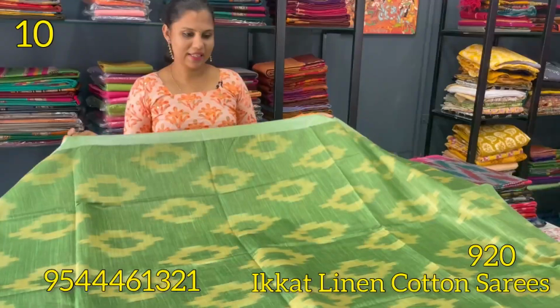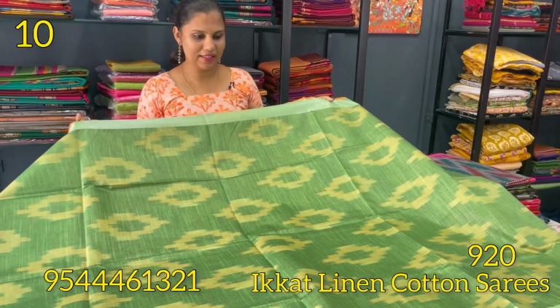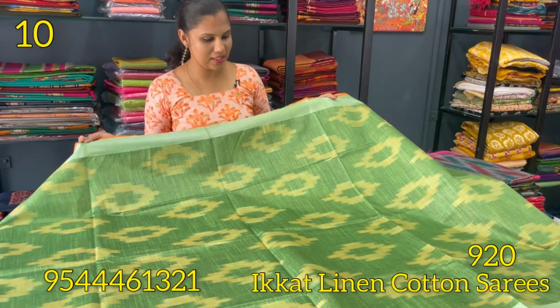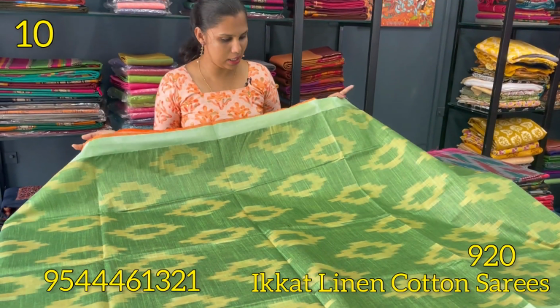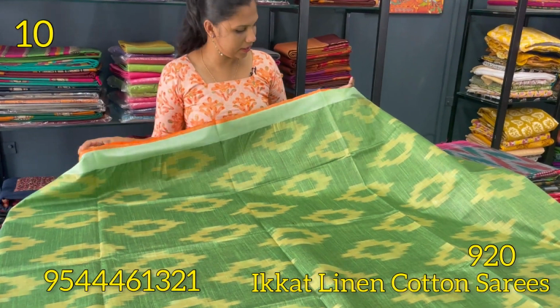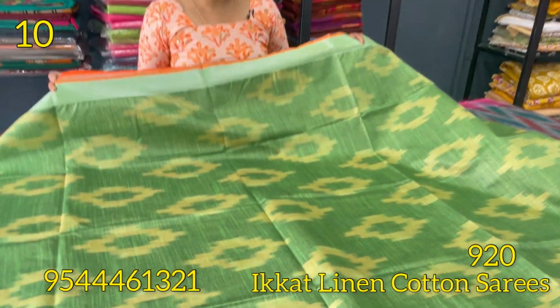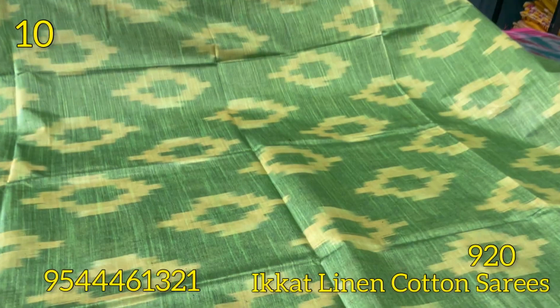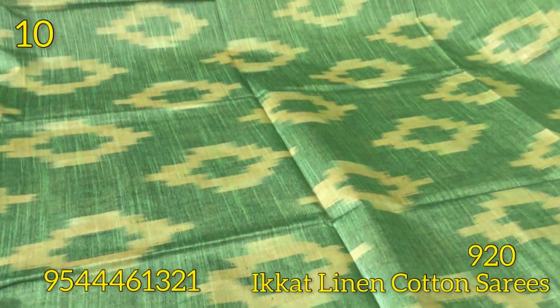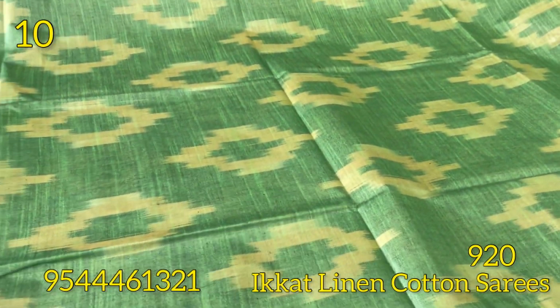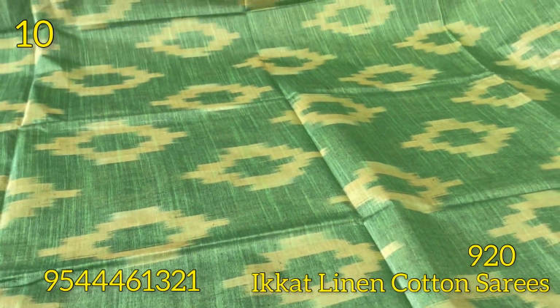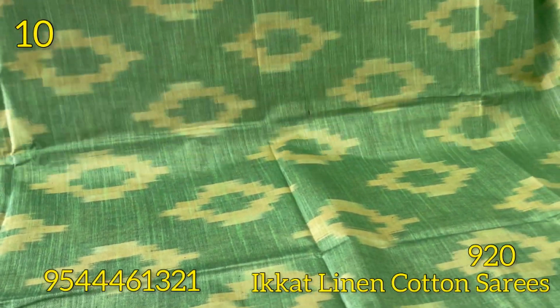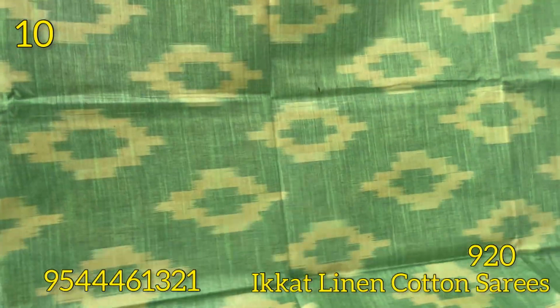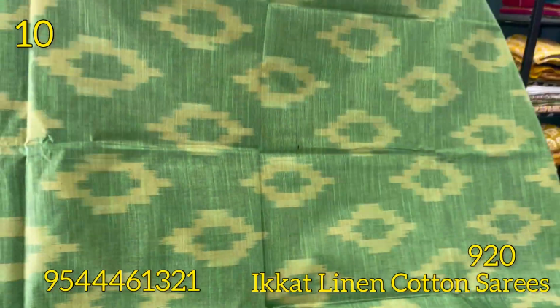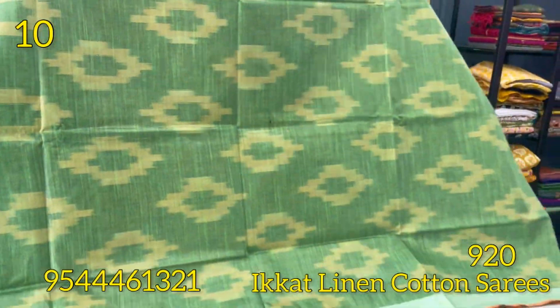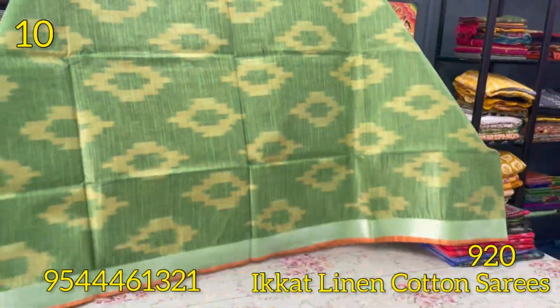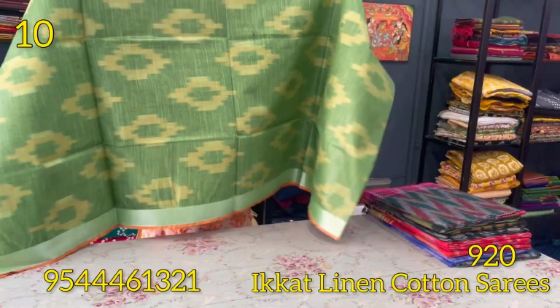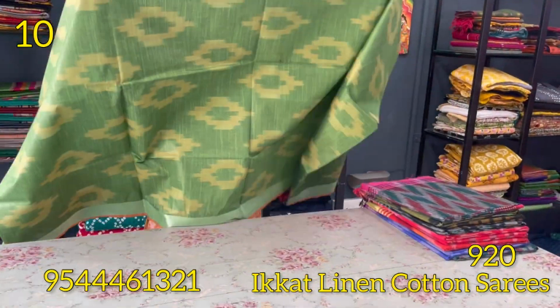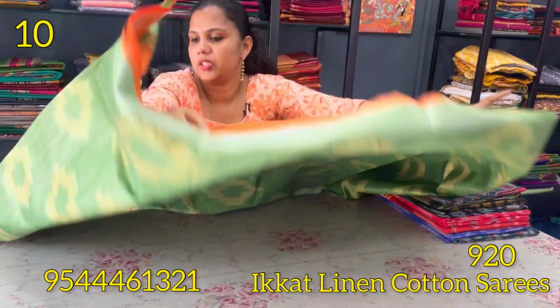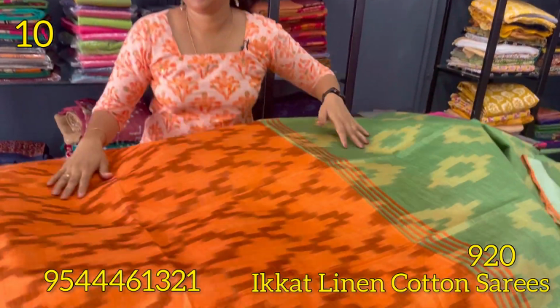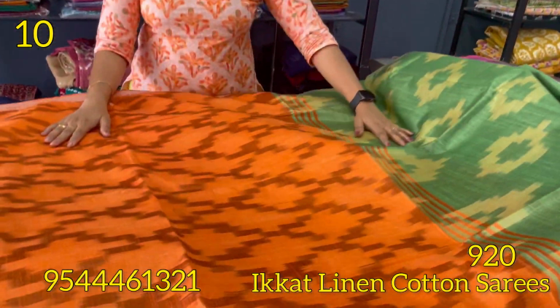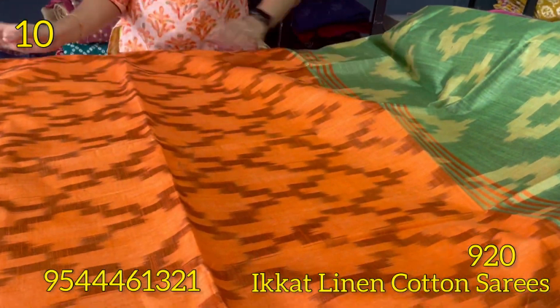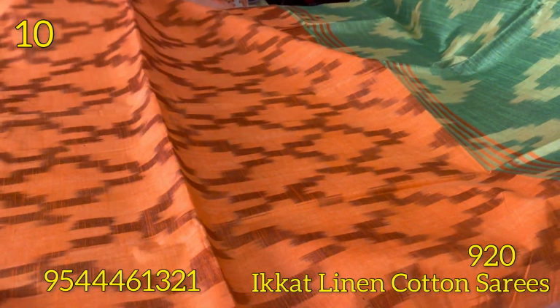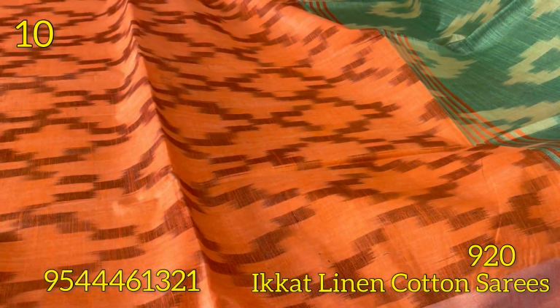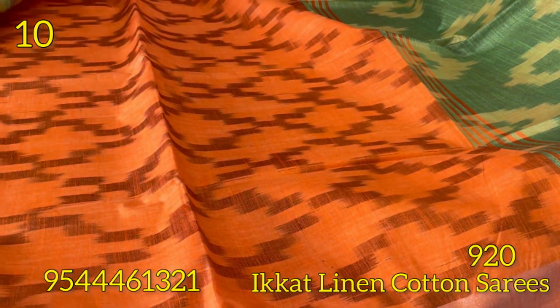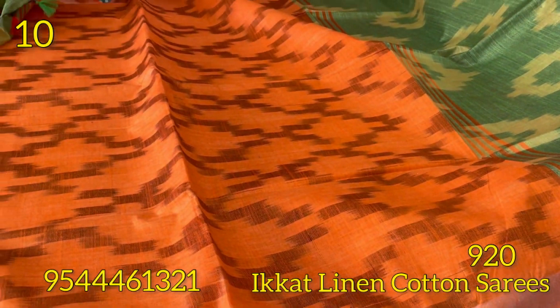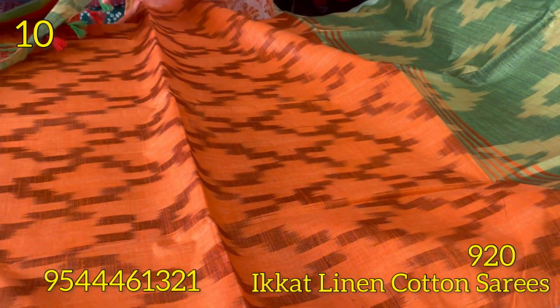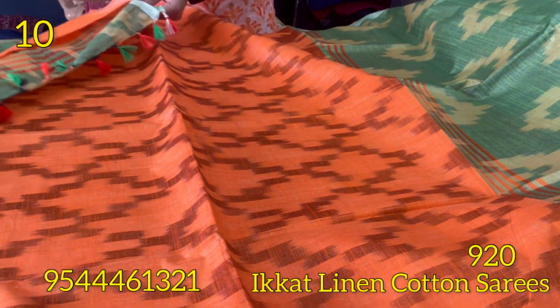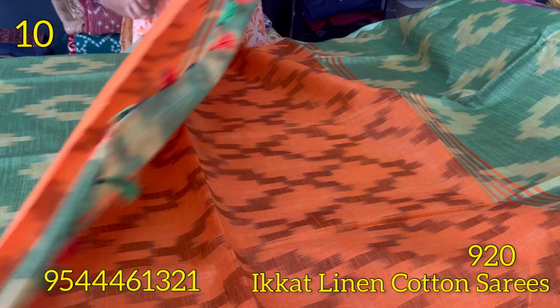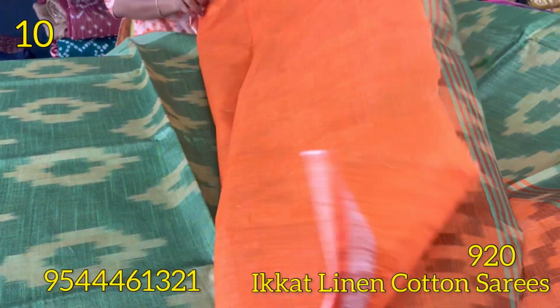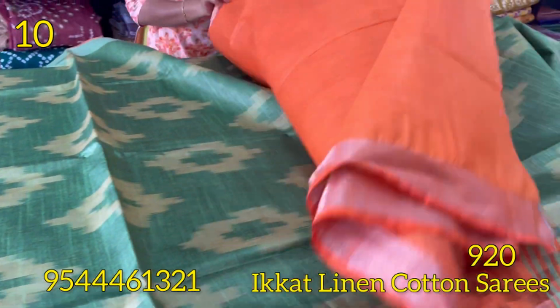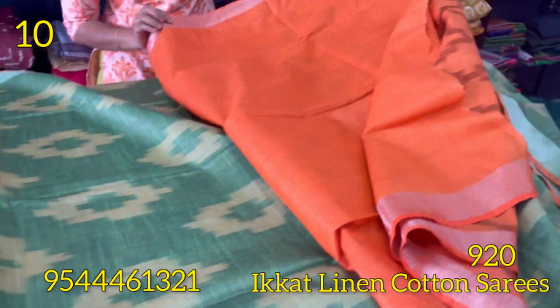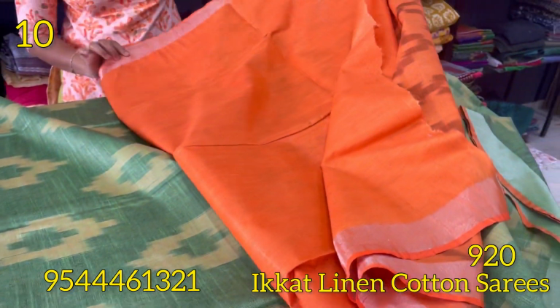The next shade is green — light green and dark orange combination. The body is a self-weaving pattern. The border is dark orange. The blouse is contrast: orange is plain with a green zari border.